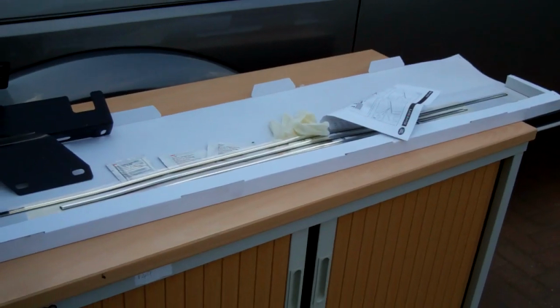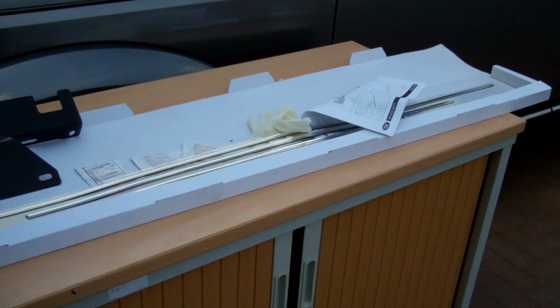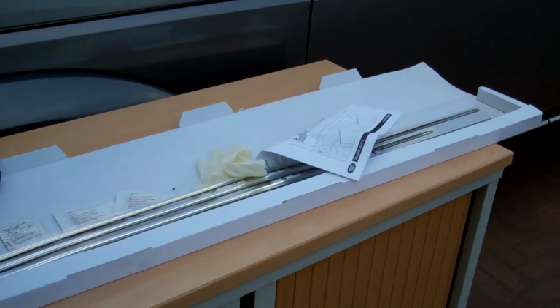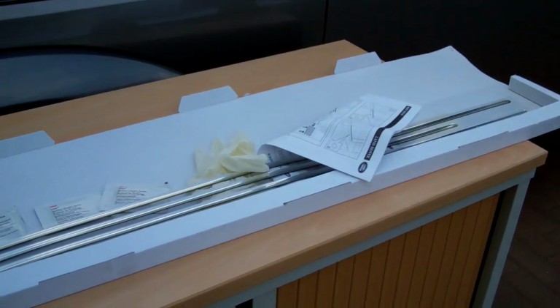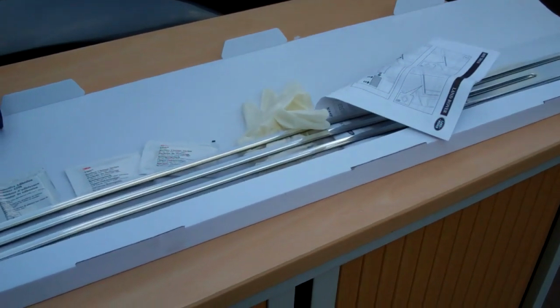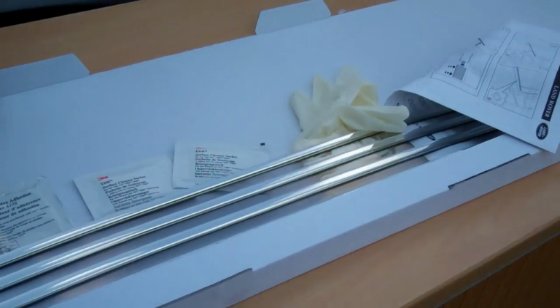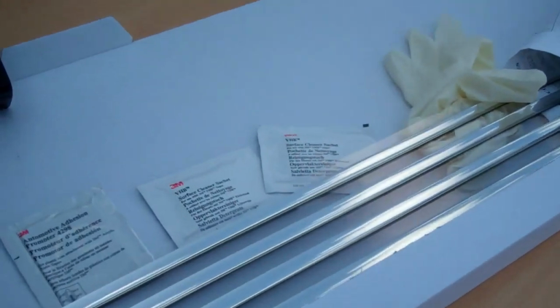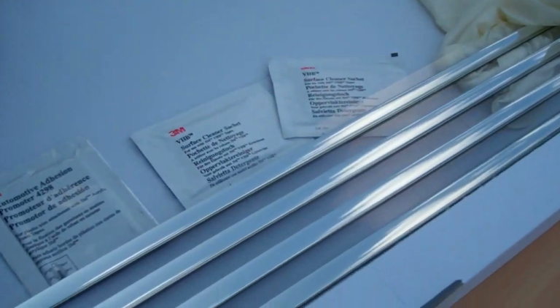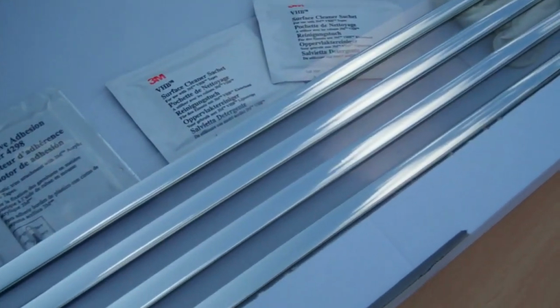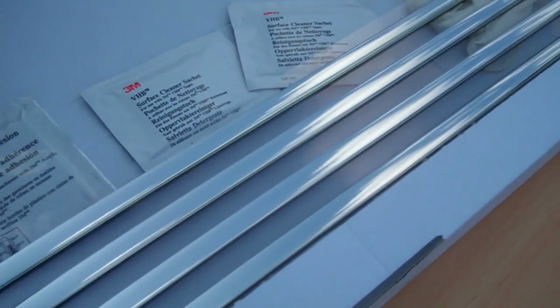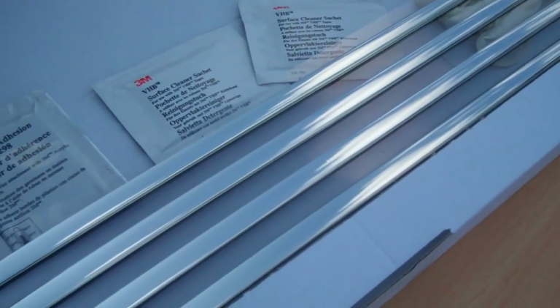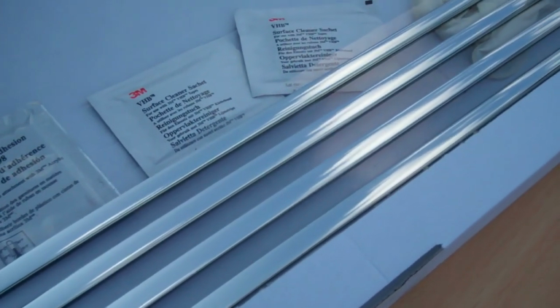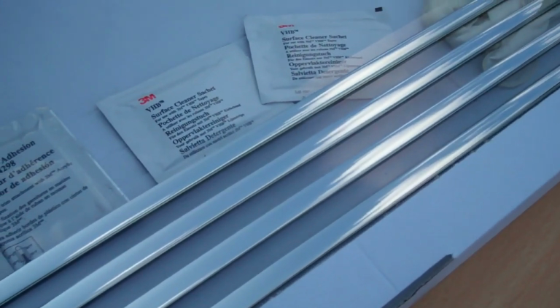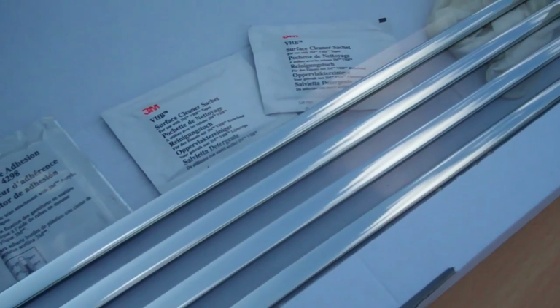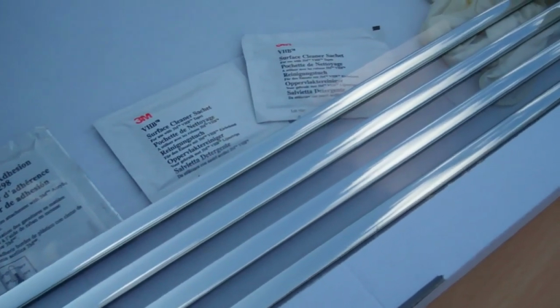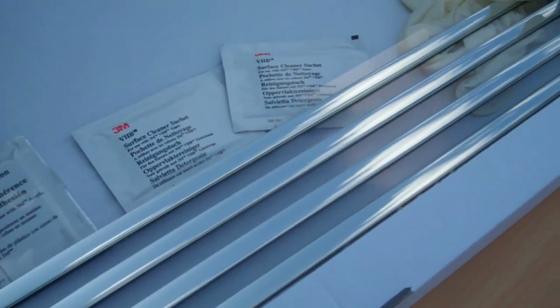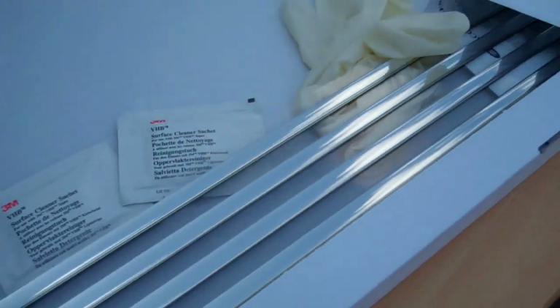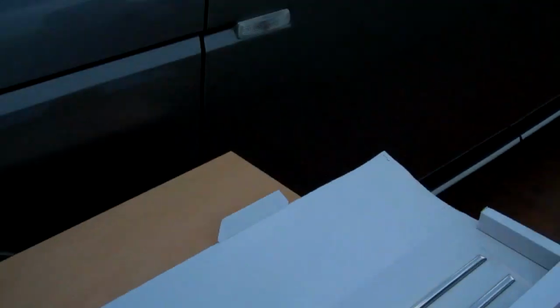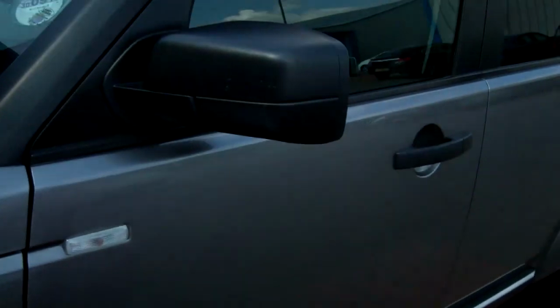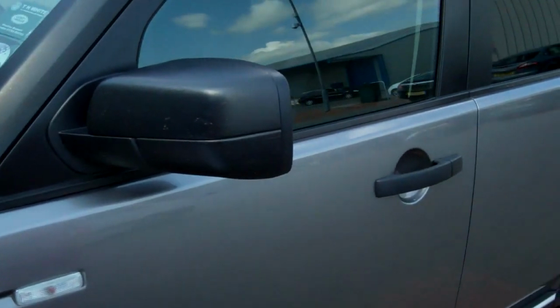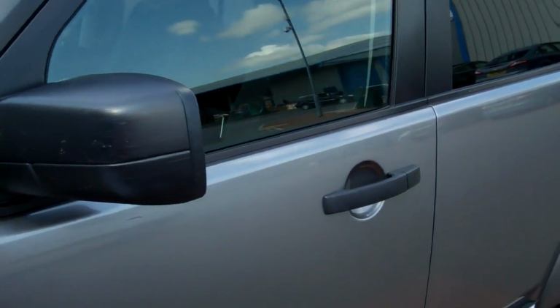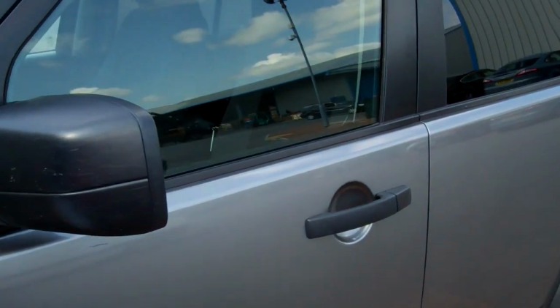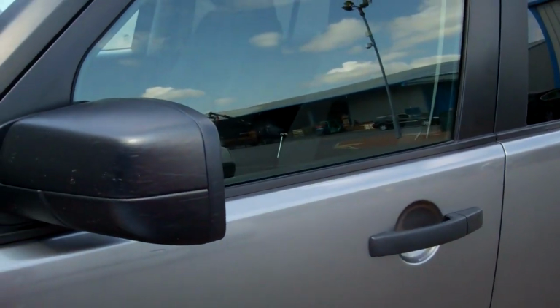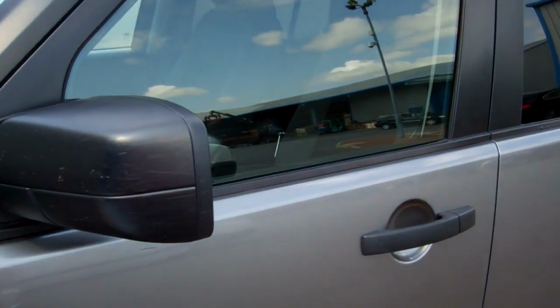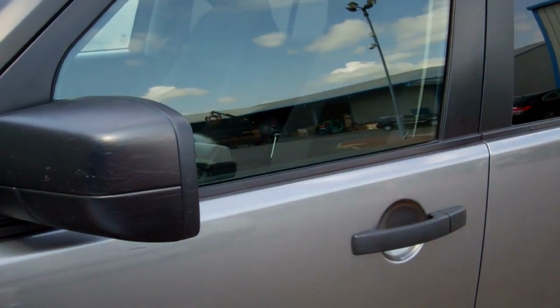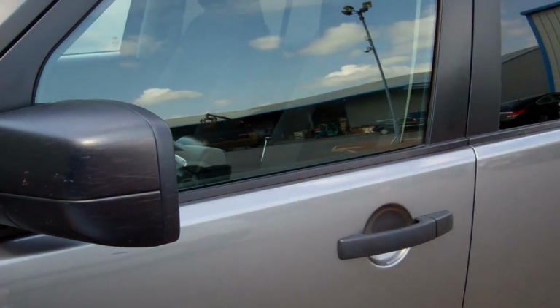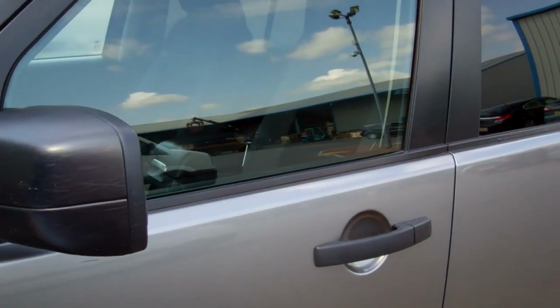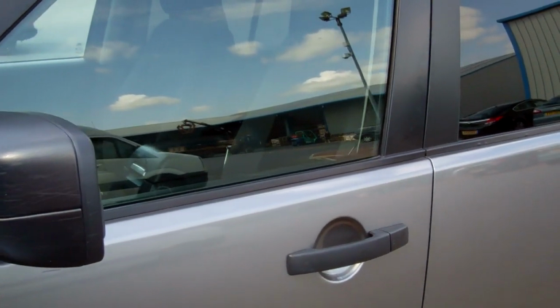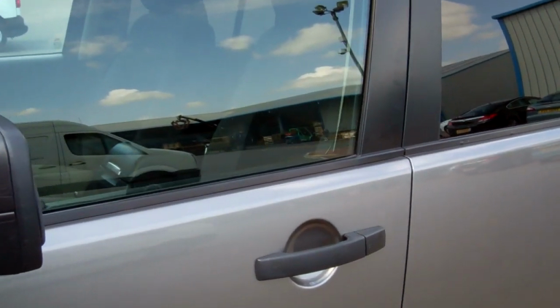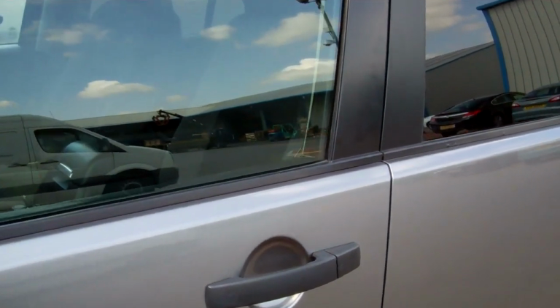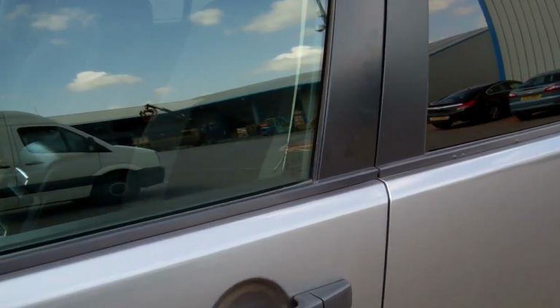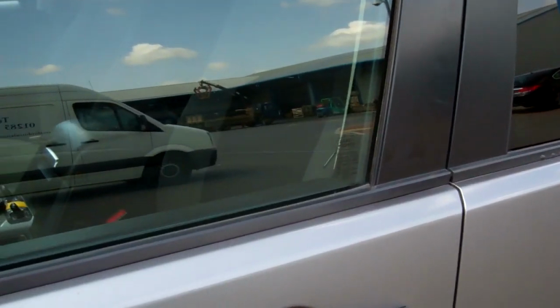I'm going to do a video today to show you how to fit these genuine Land Rover bright finish strips on the window rubbers on the Land Rover Discovery 3 and 4.